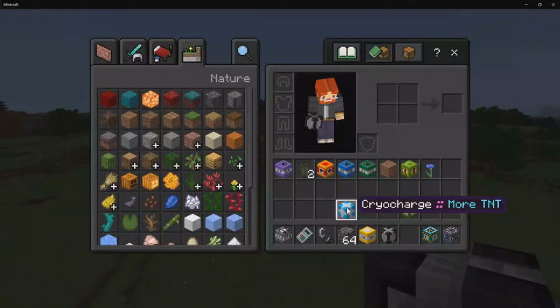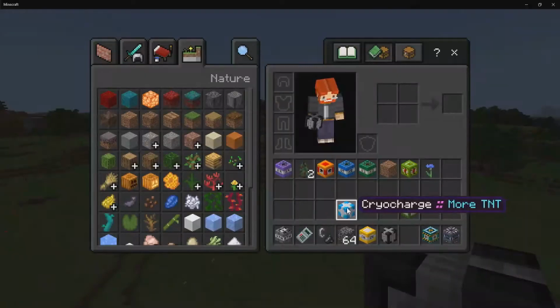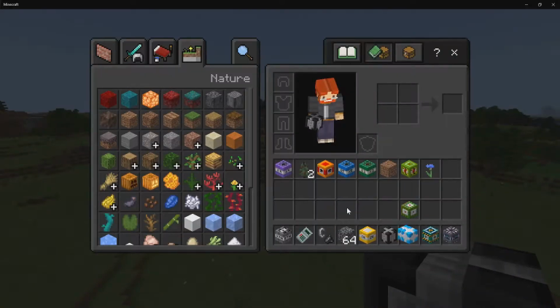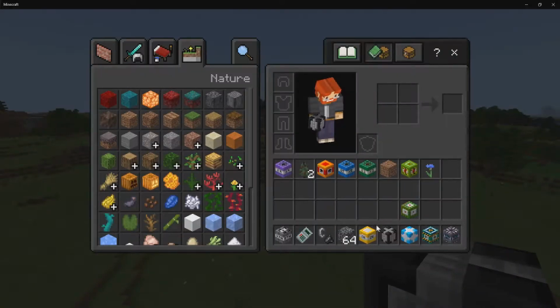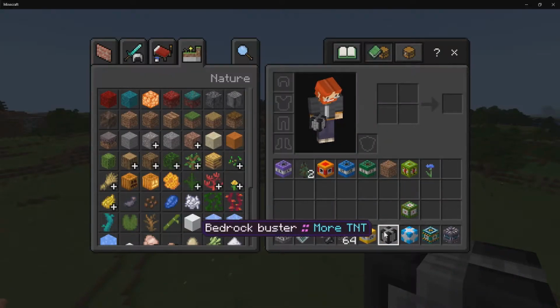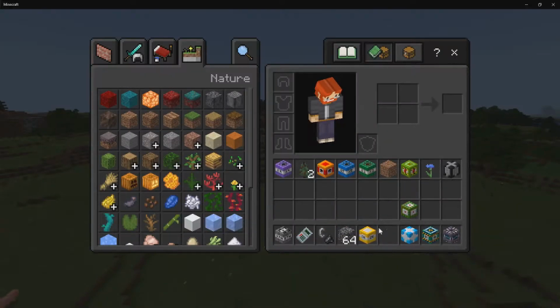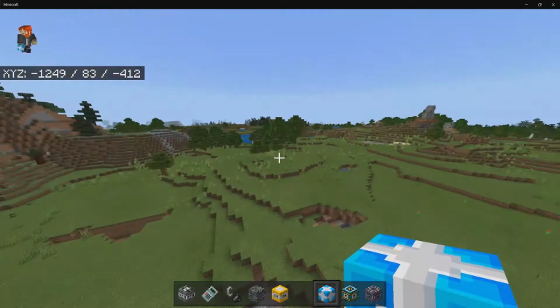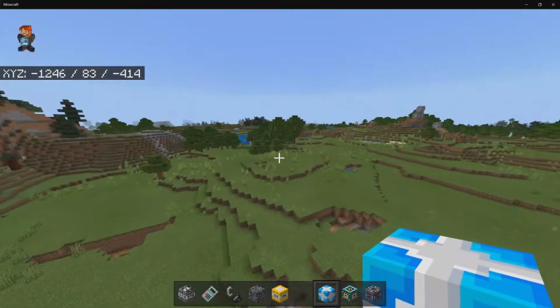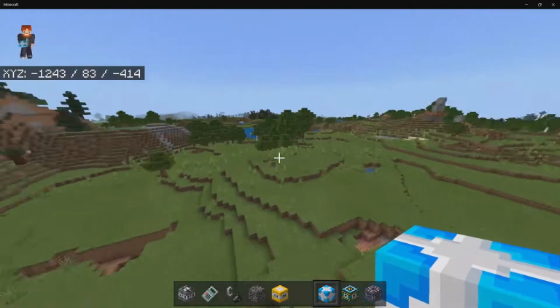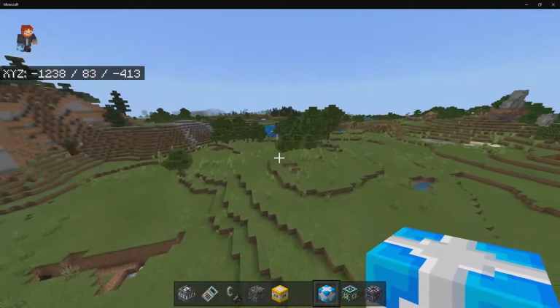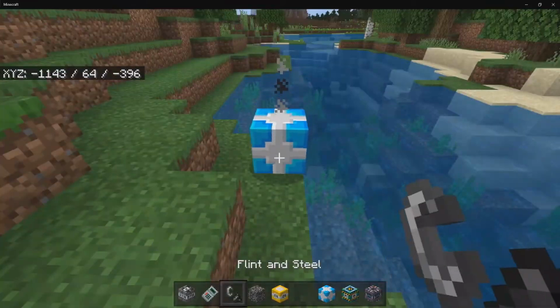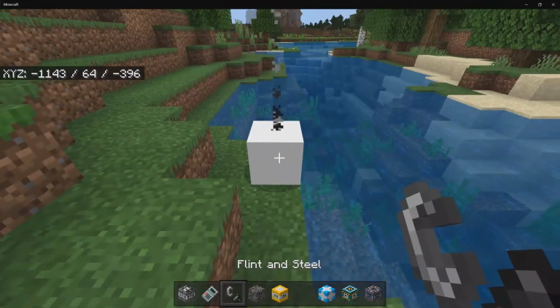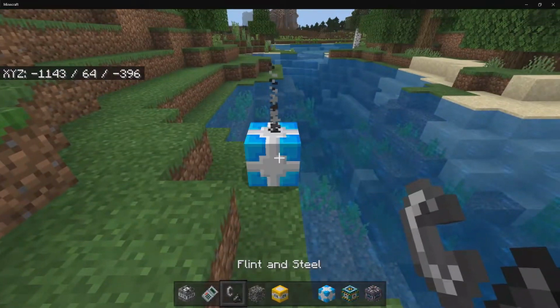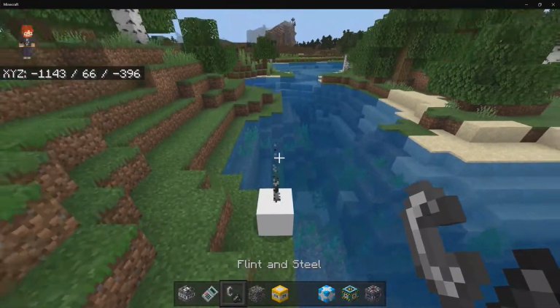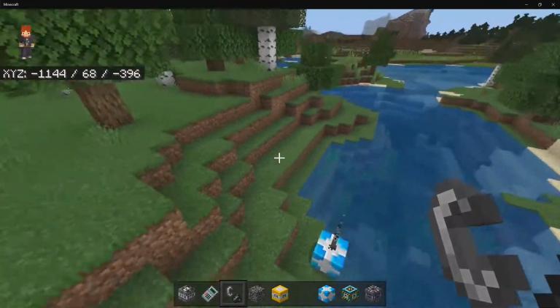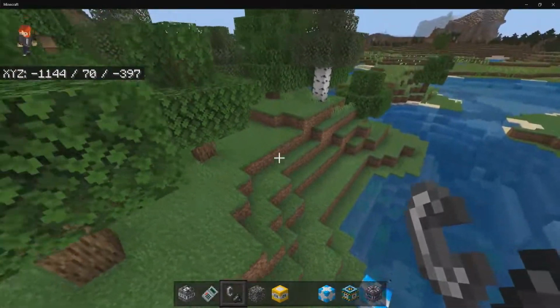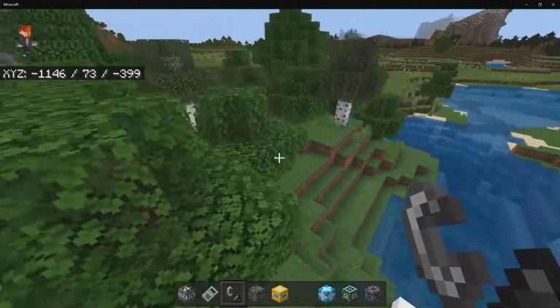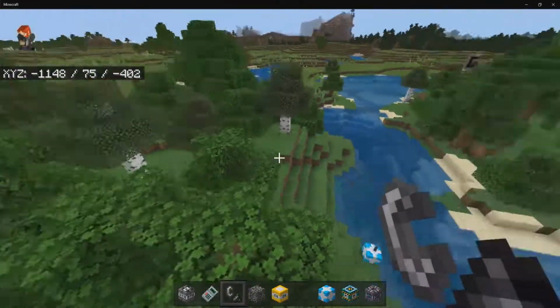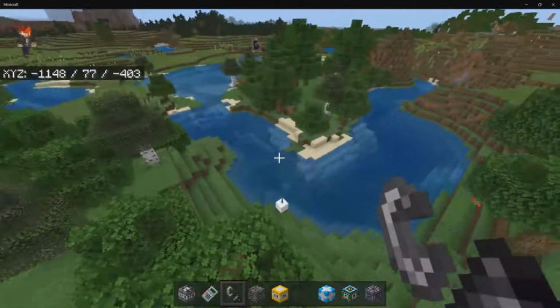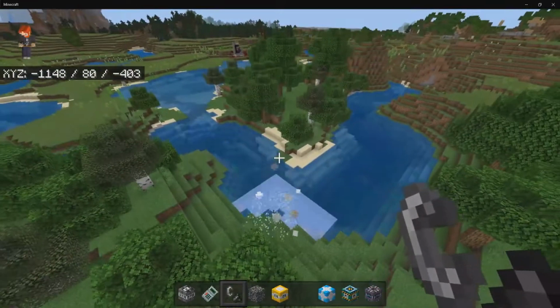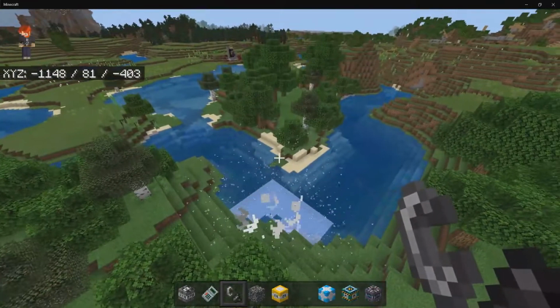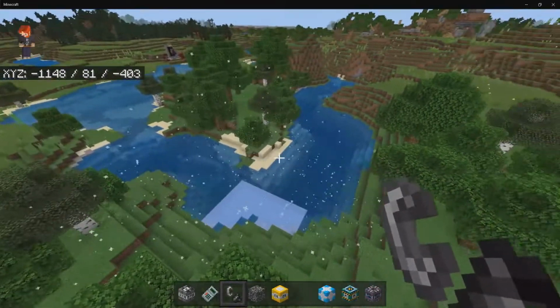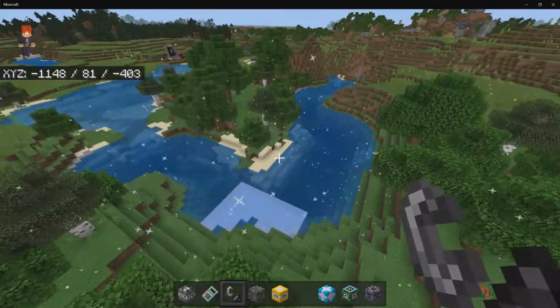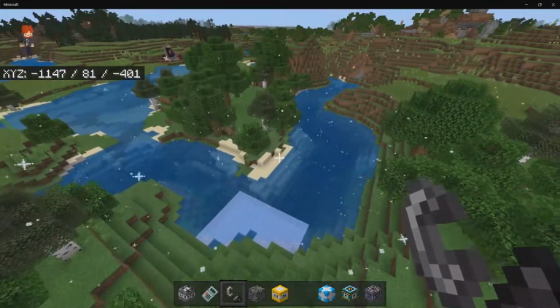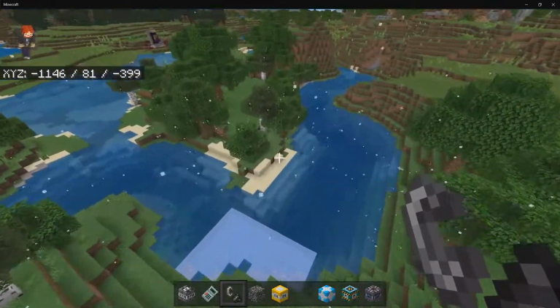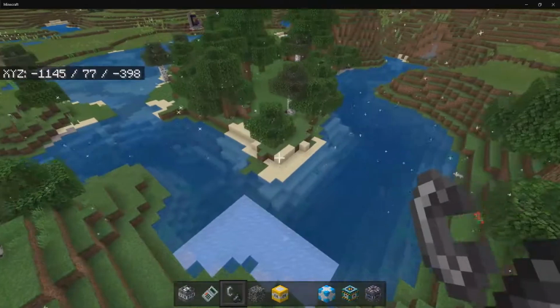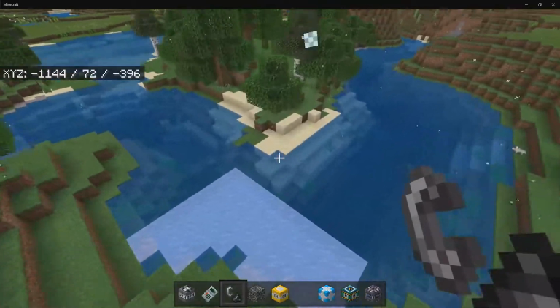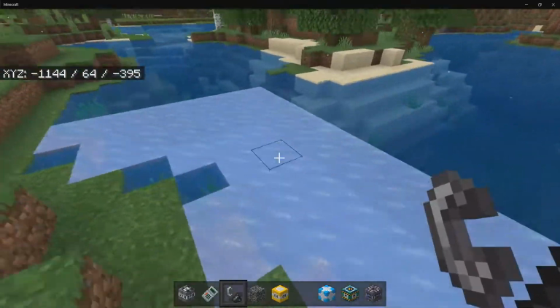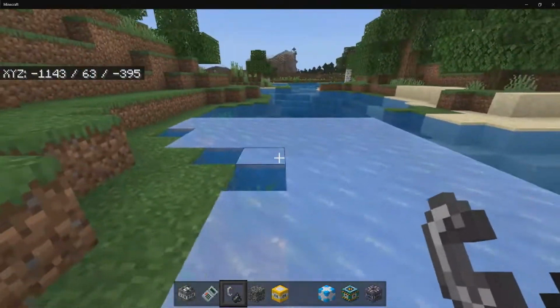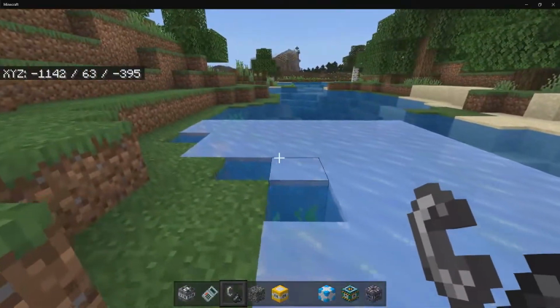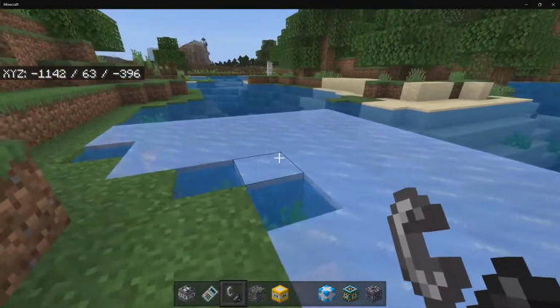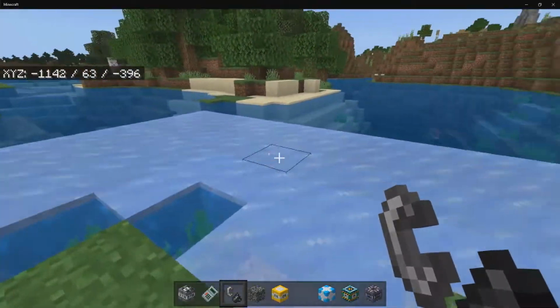We're just going to go ahead and grab the Cryo Charge. The way this works is it will freeze water around the area. I'm actually going to back up — and there we go. We now have some ice in the area.